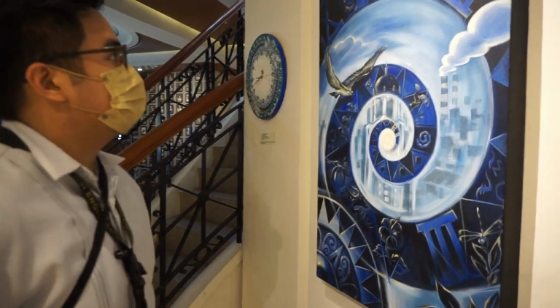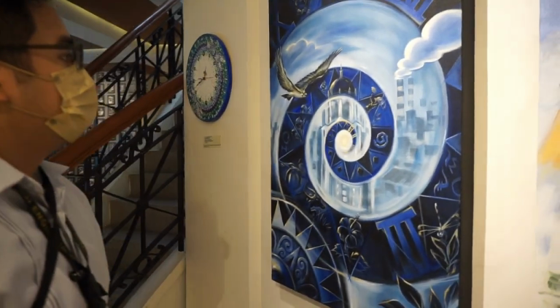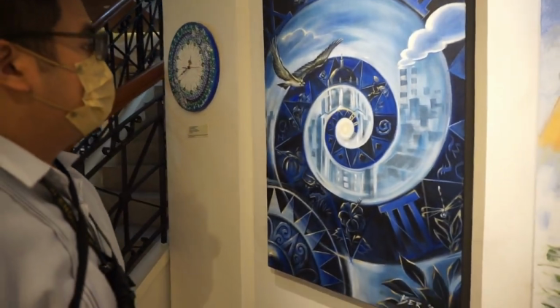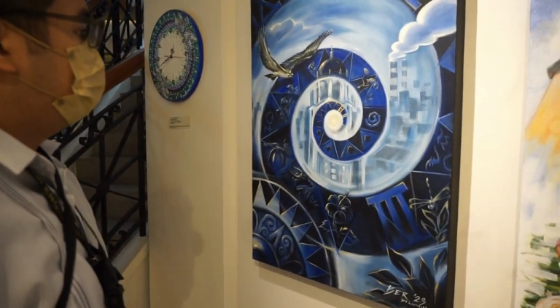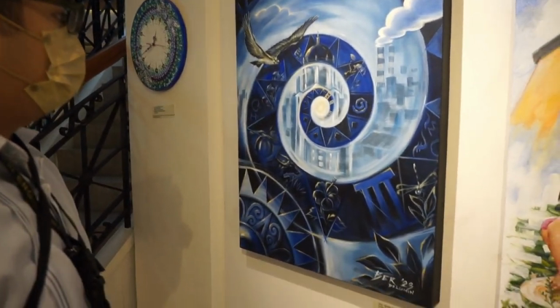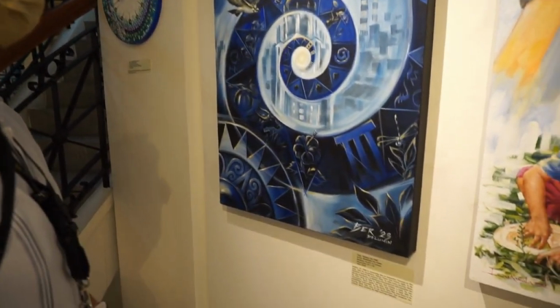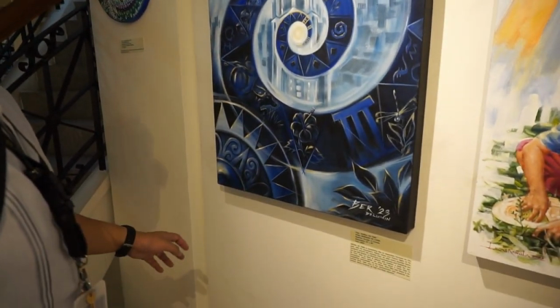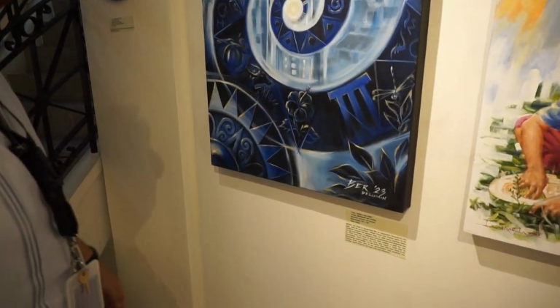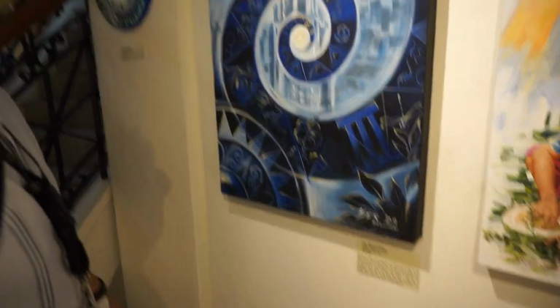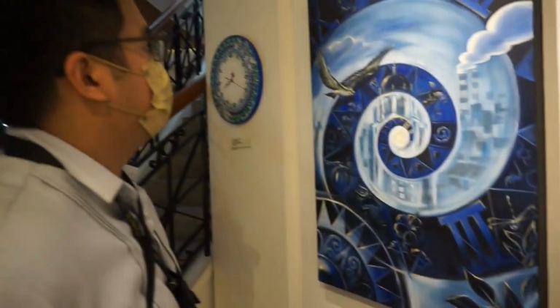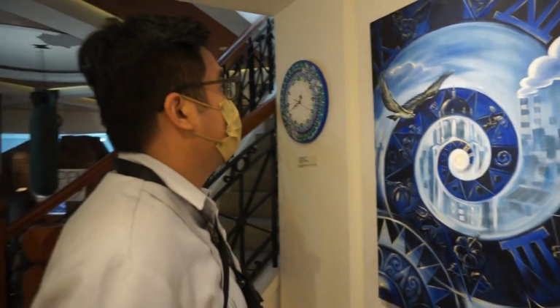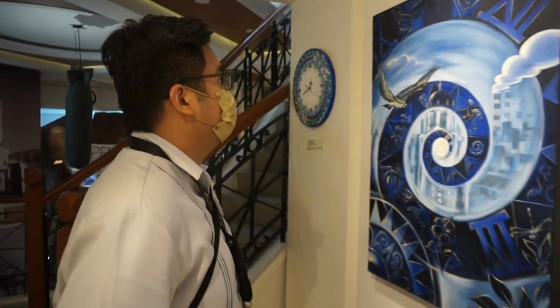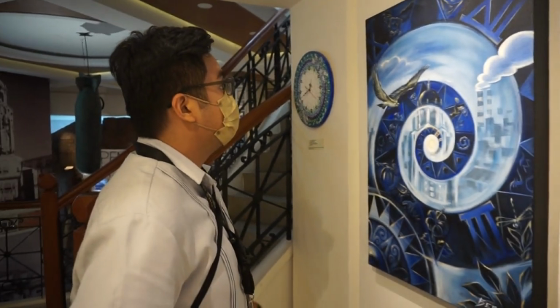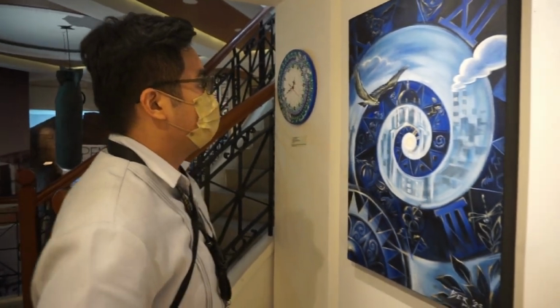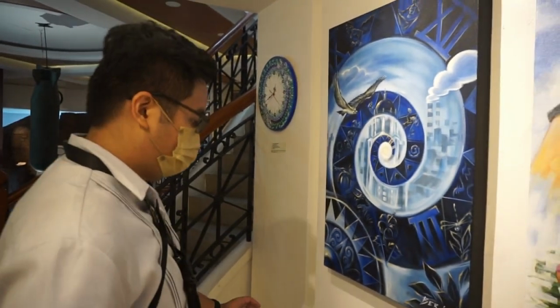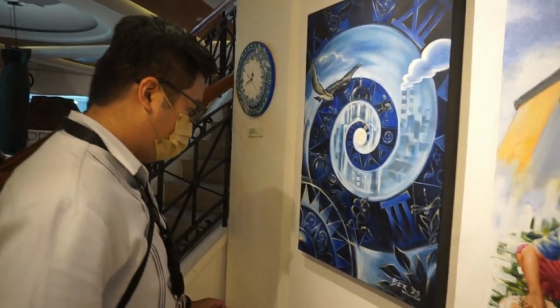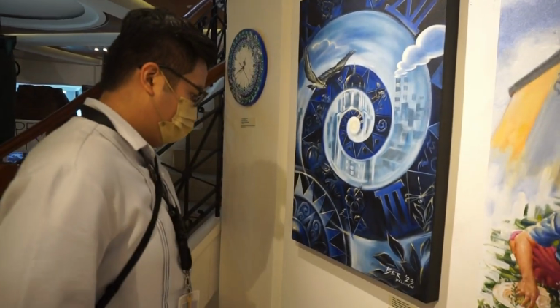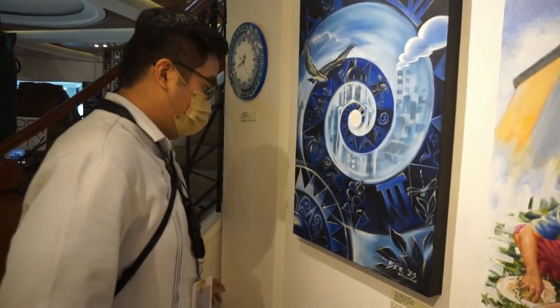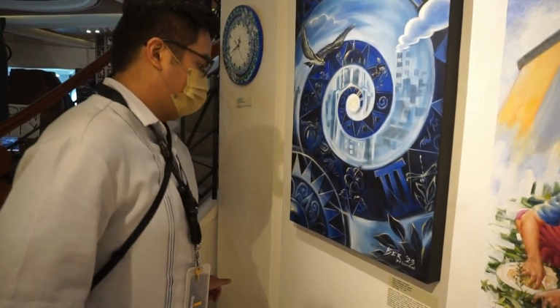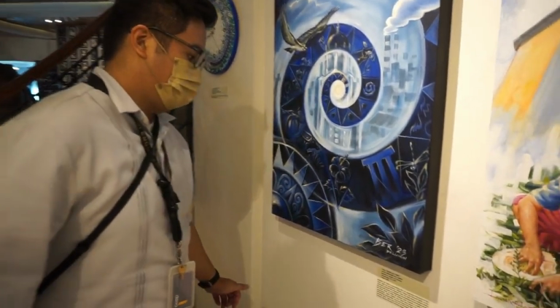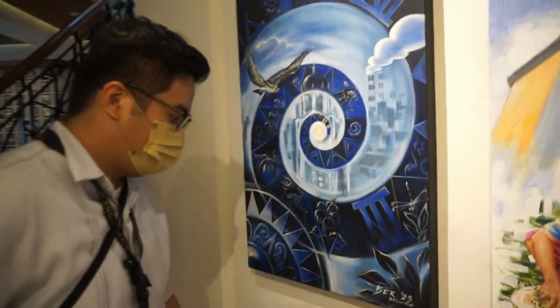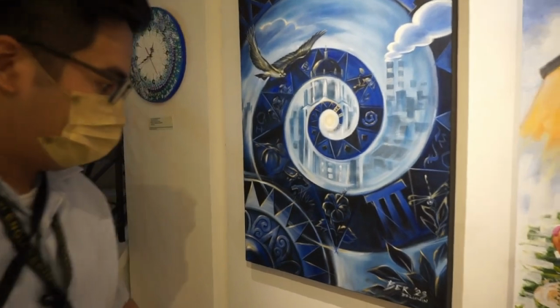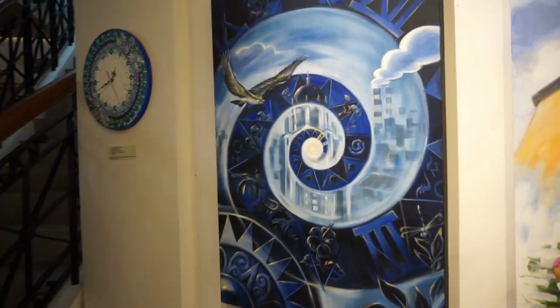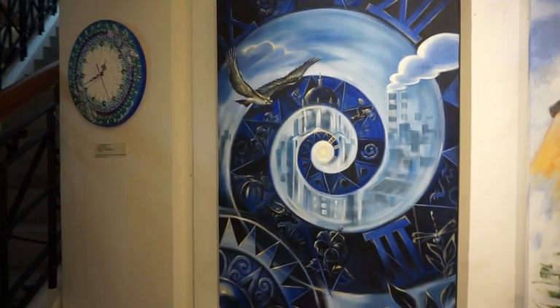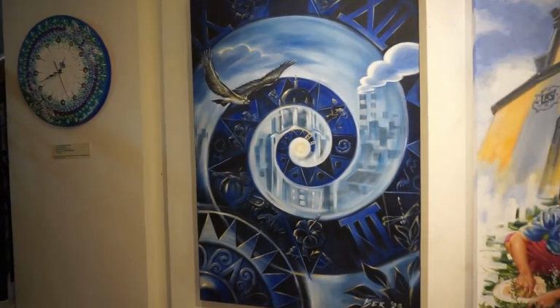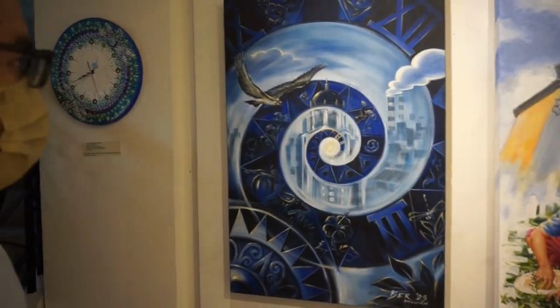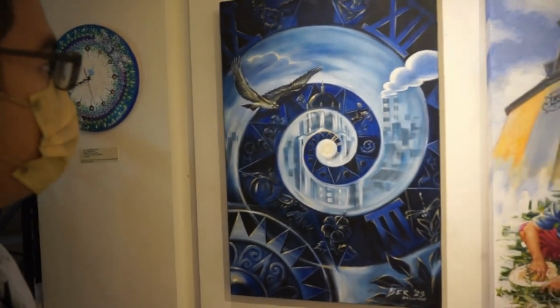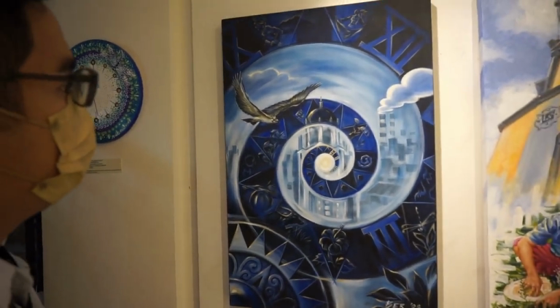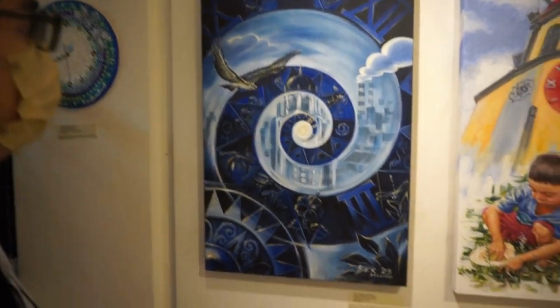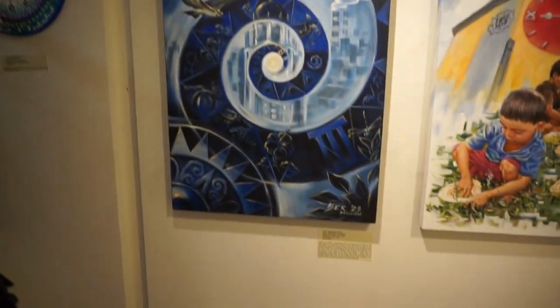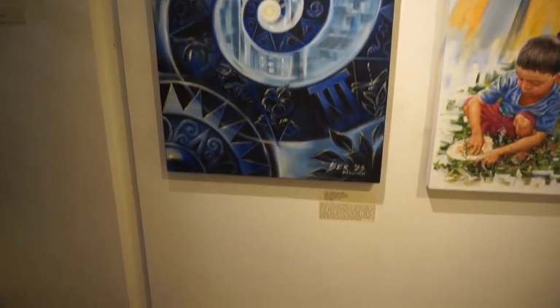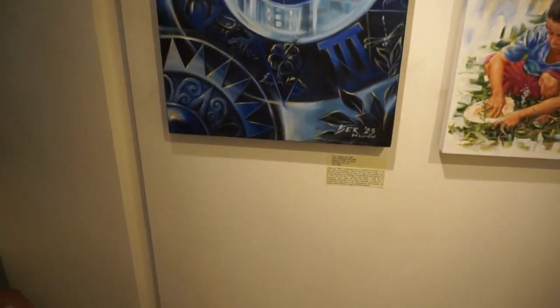The Spiral on Time by Bernard De Lumin — the medium is acrylic on canvas, the dimension is 24 inches by 36 inches, and it was created in the year 2023.